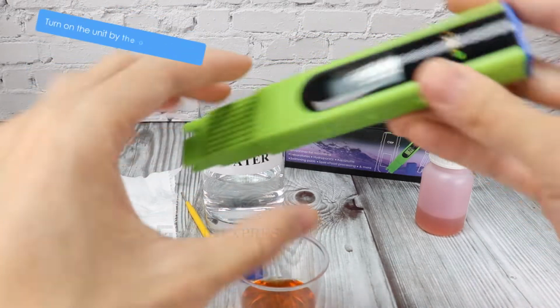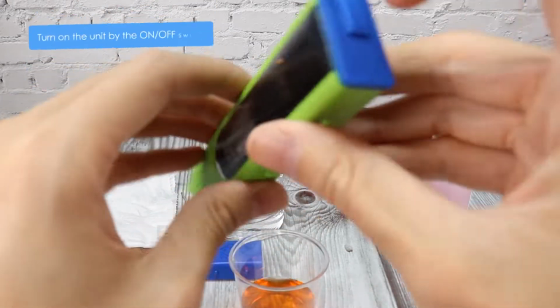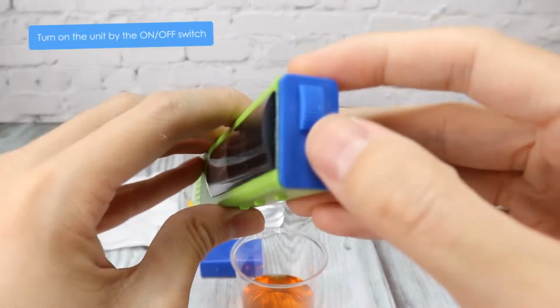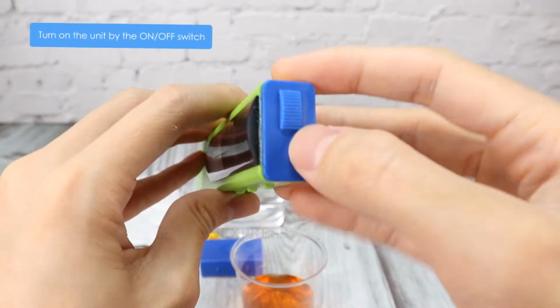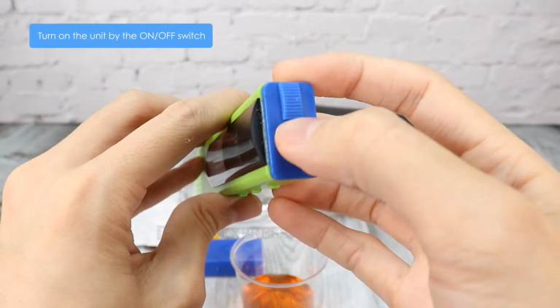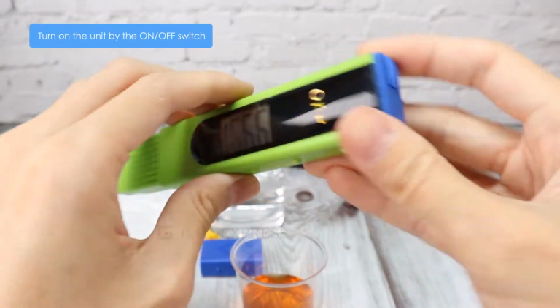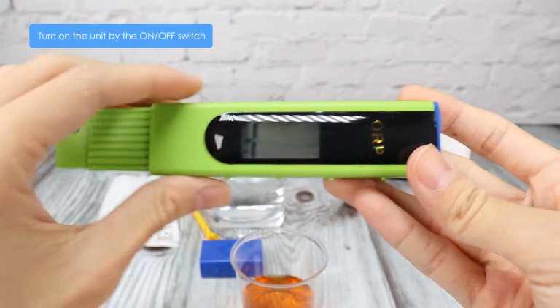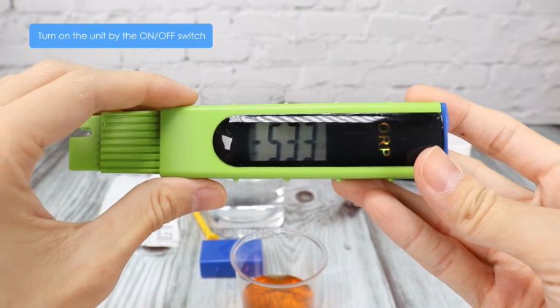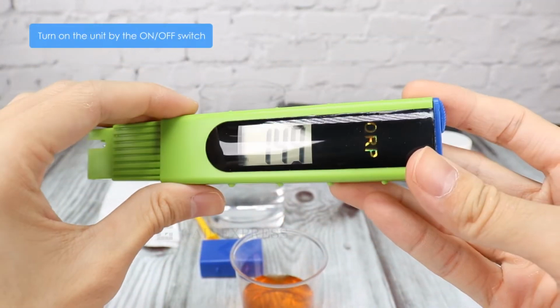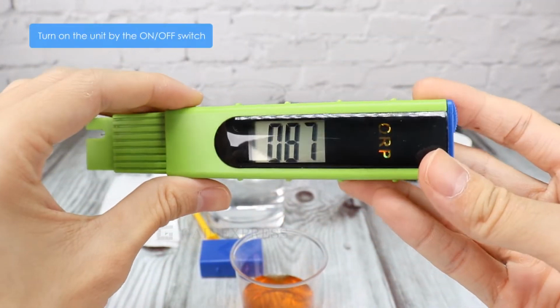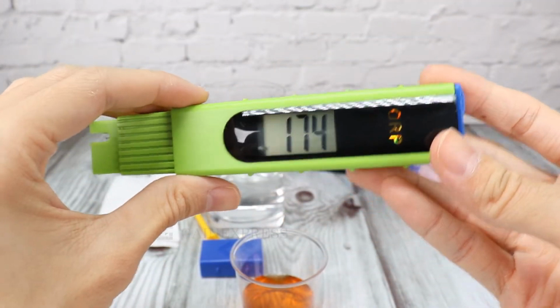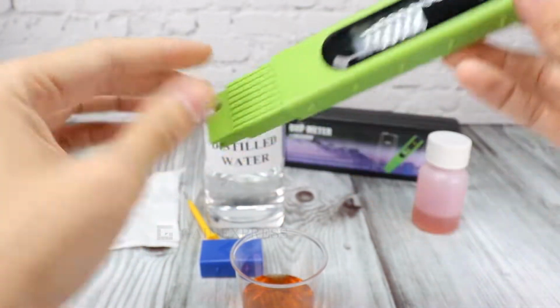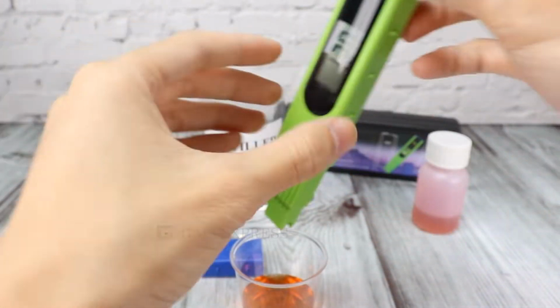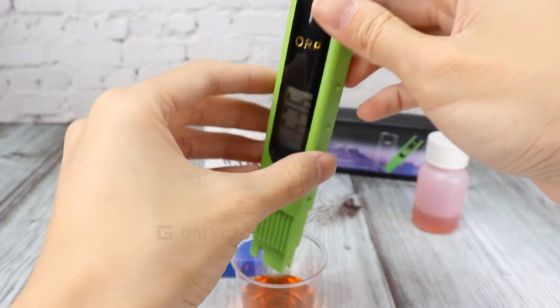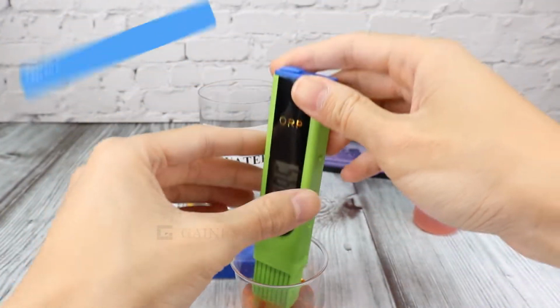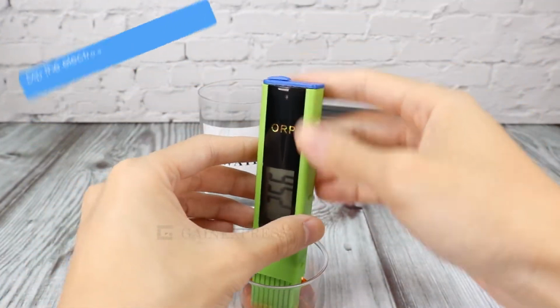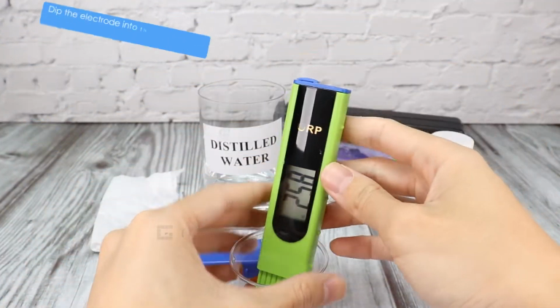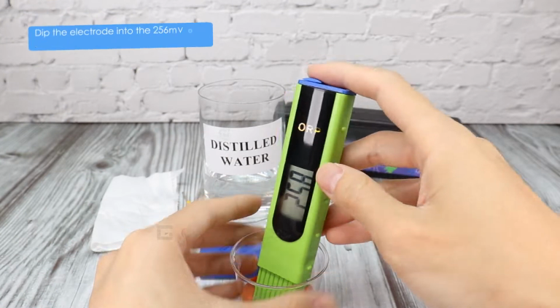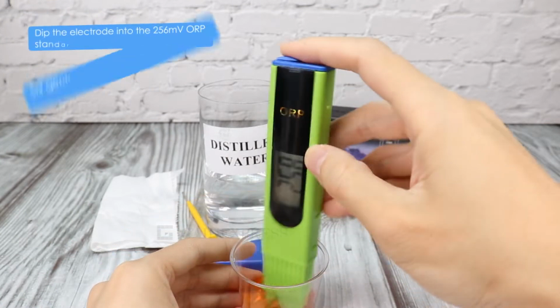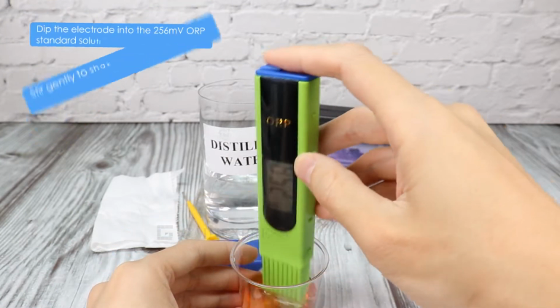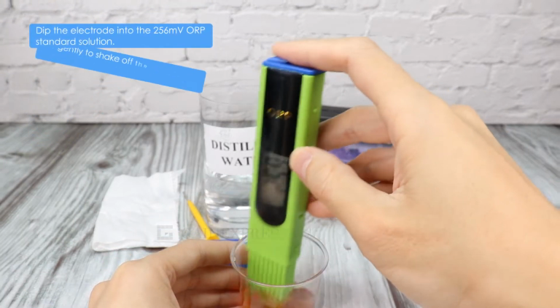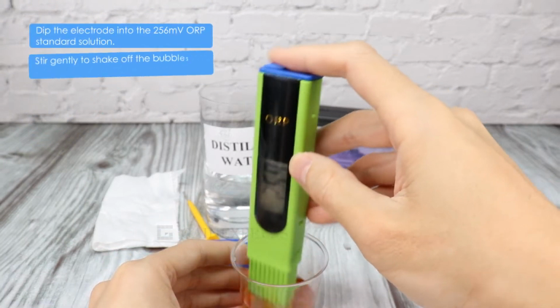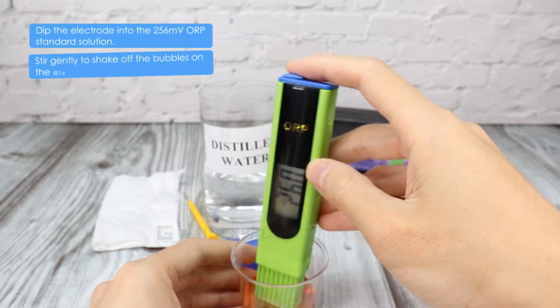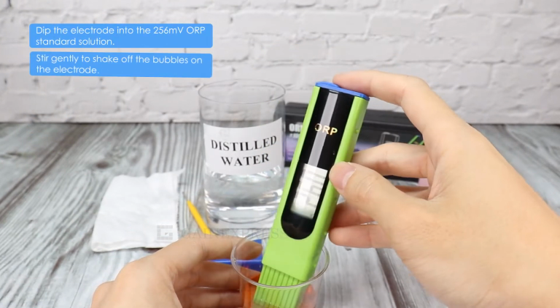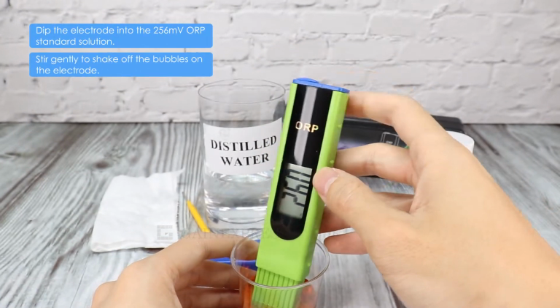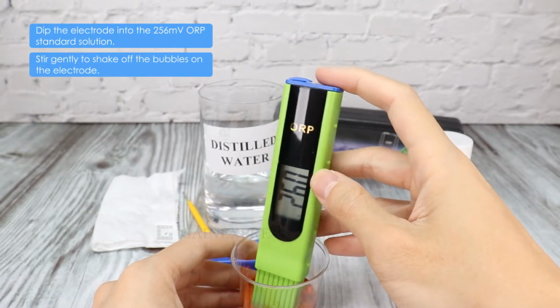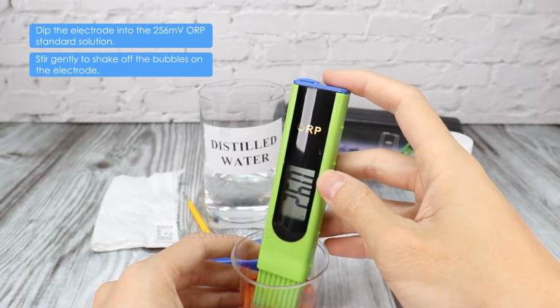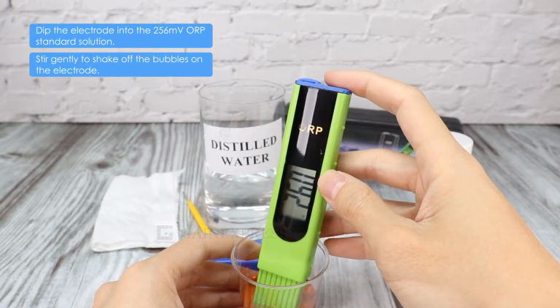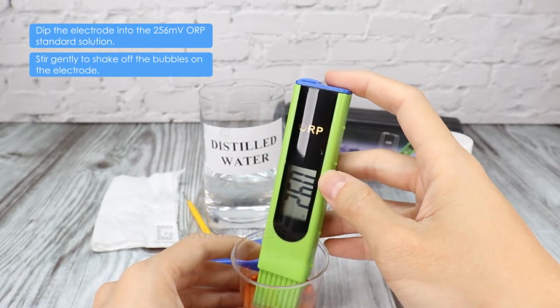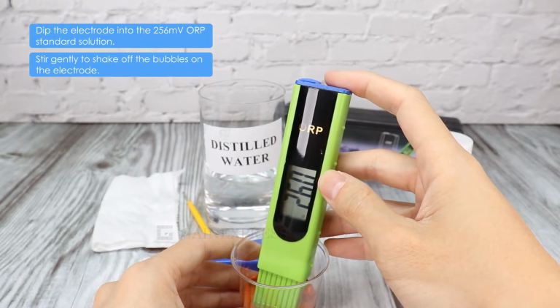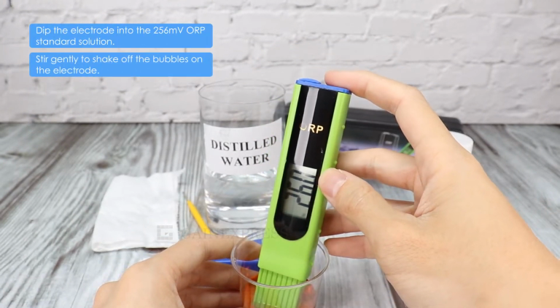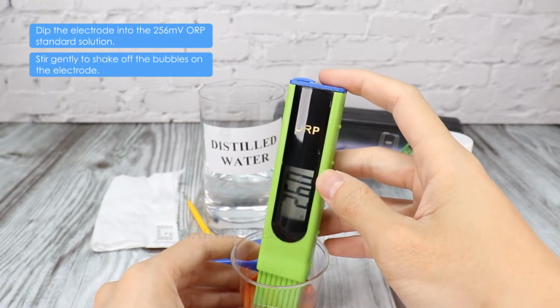Switch on the meter. Dip the electrode into the ORP solution, then gently shake to shake off the bubbles on the electrode.